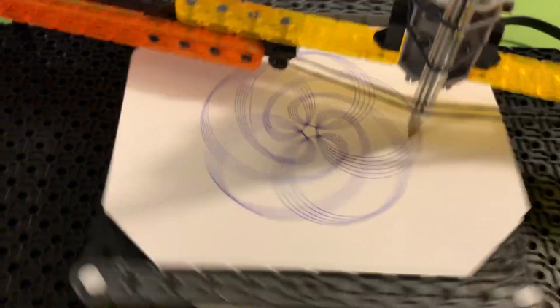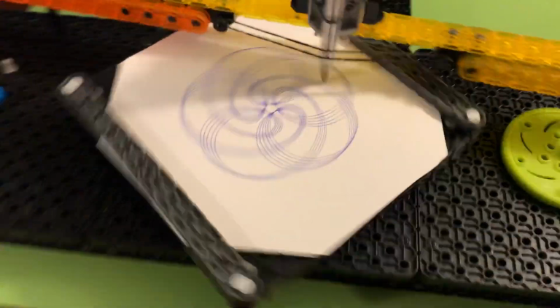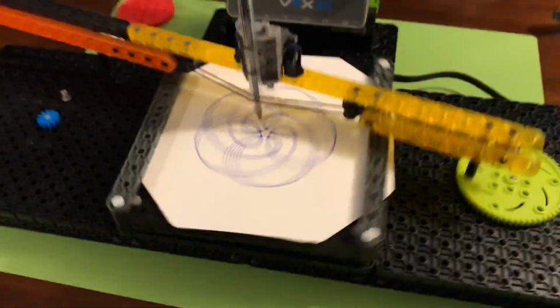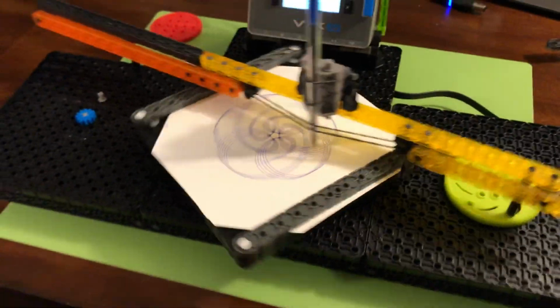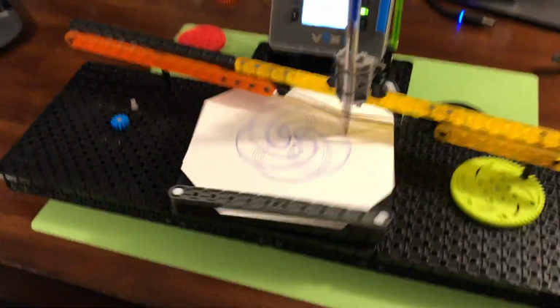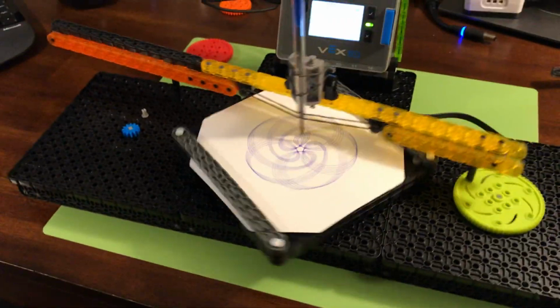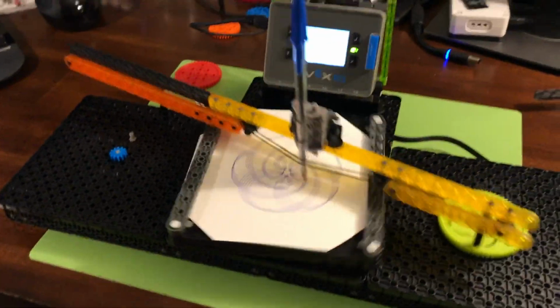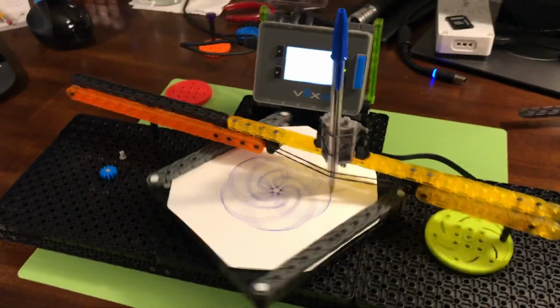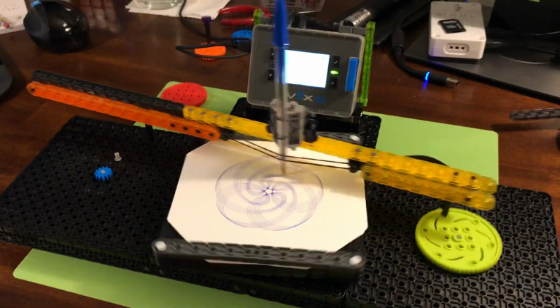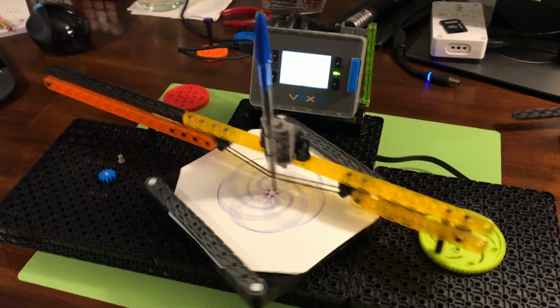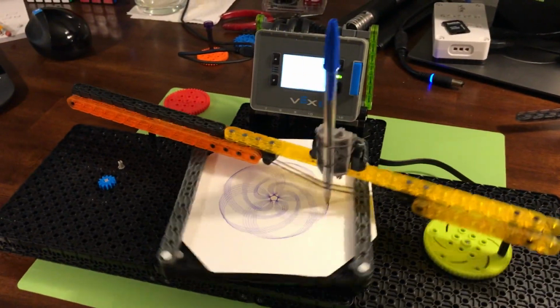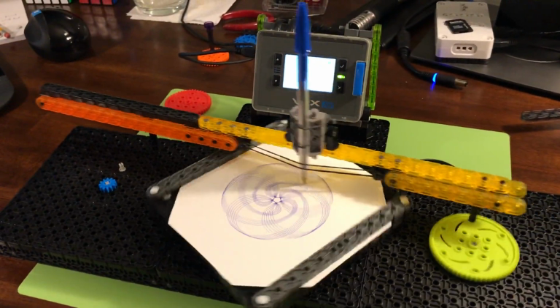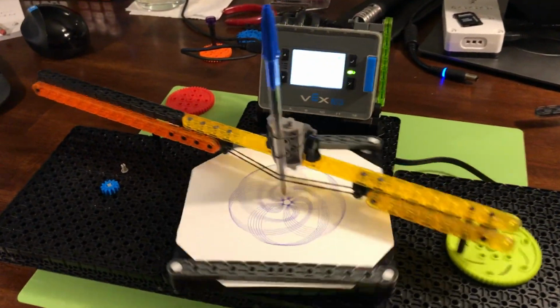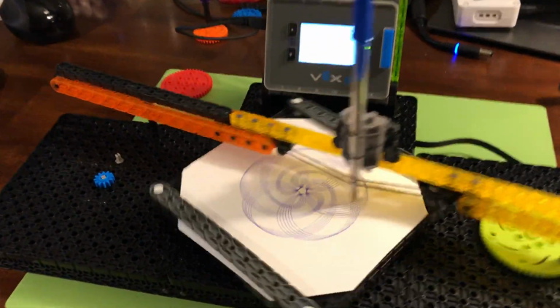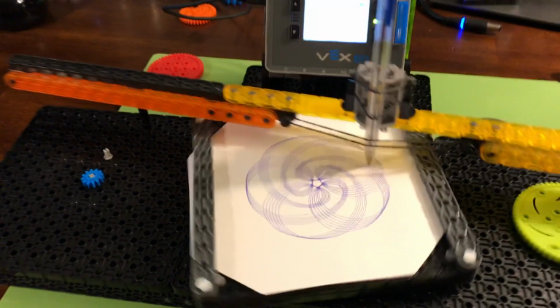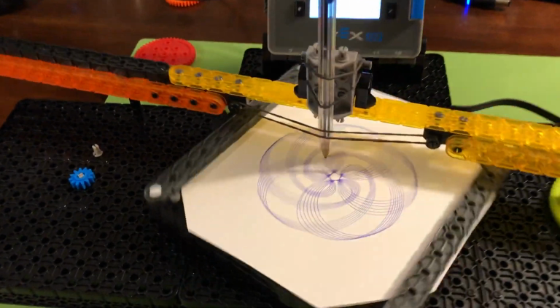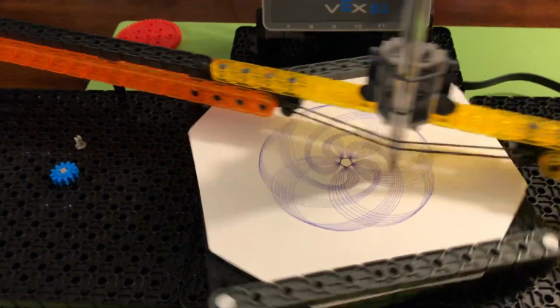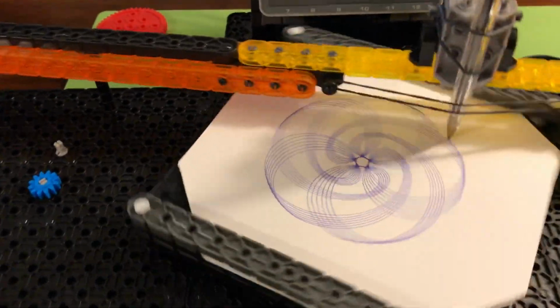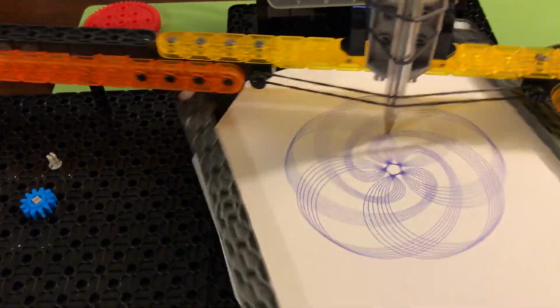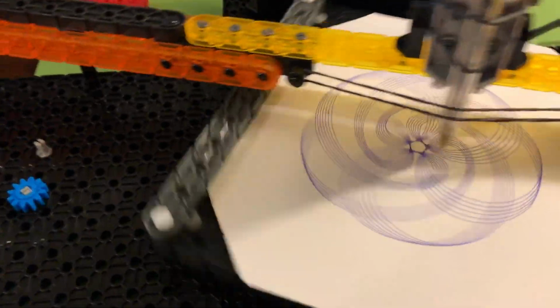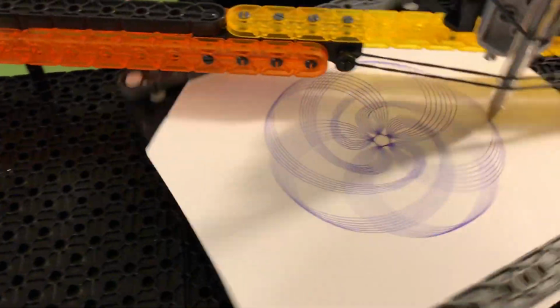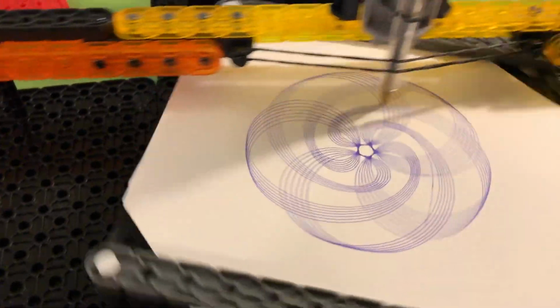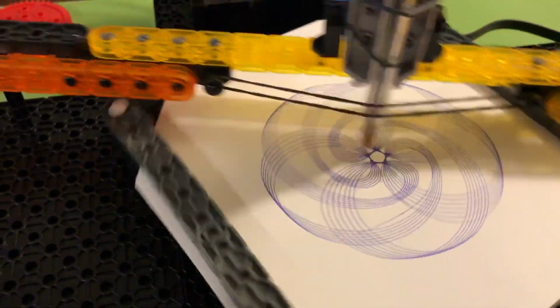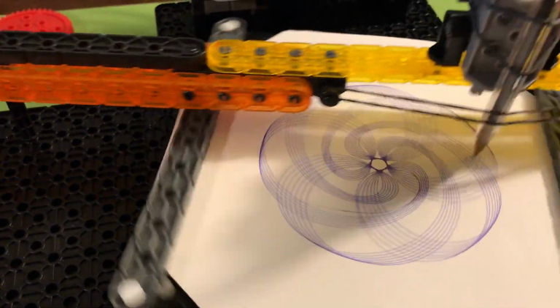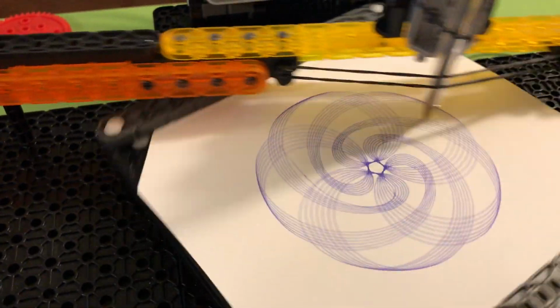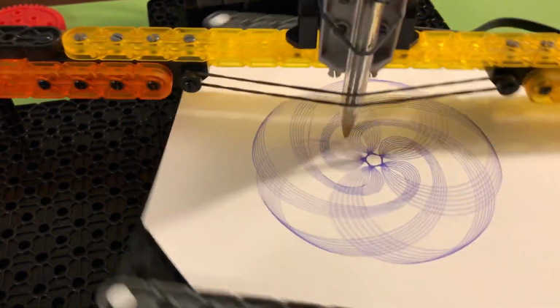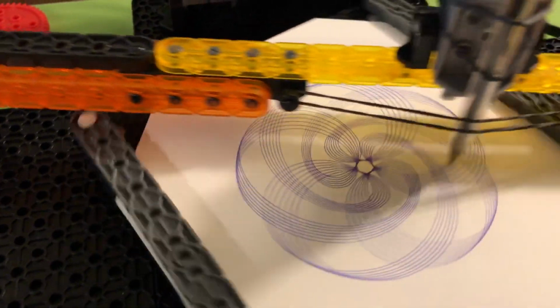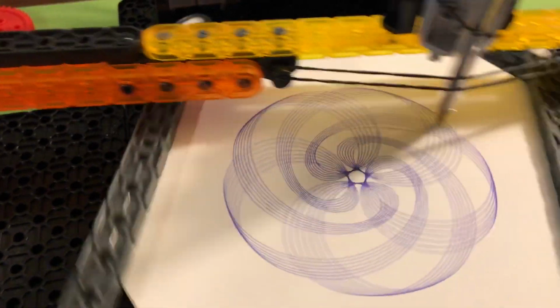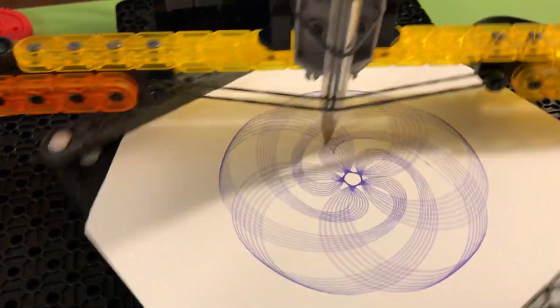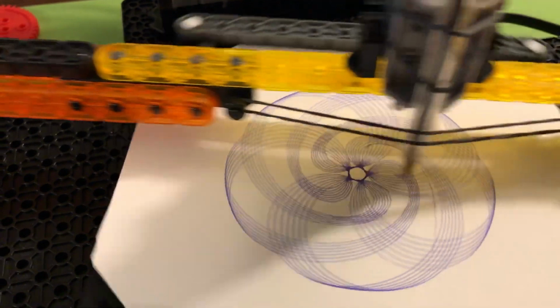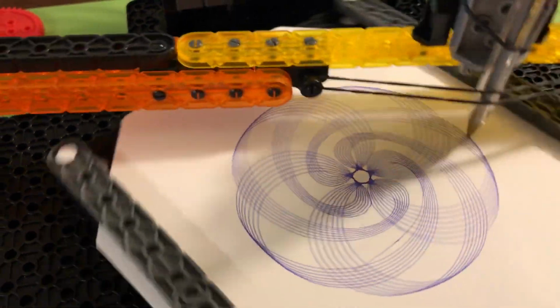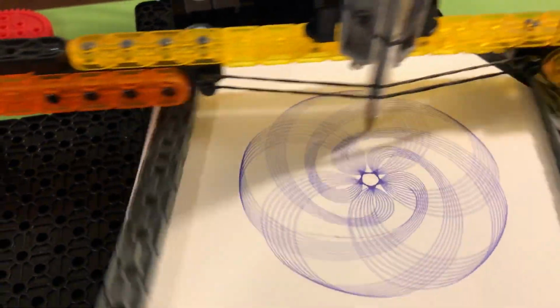VEX IQ. Dream it. Build it. Have a good night.